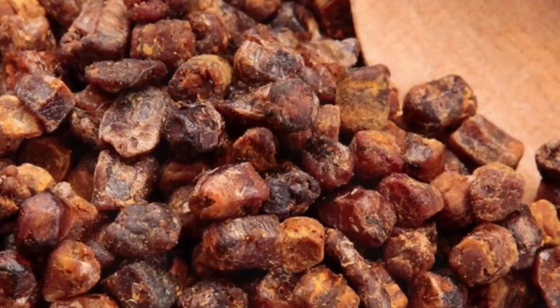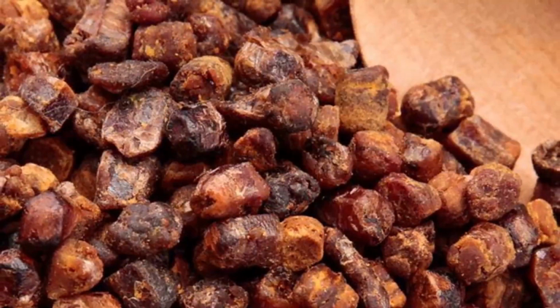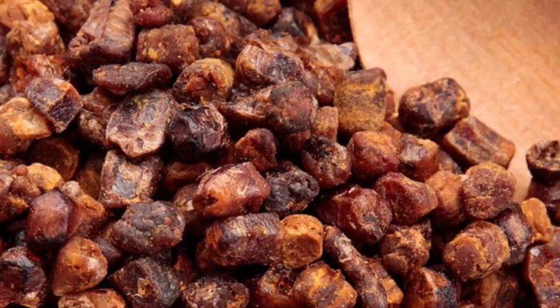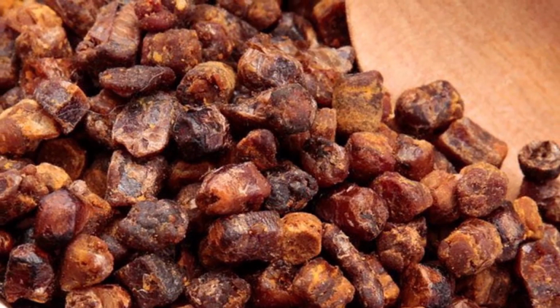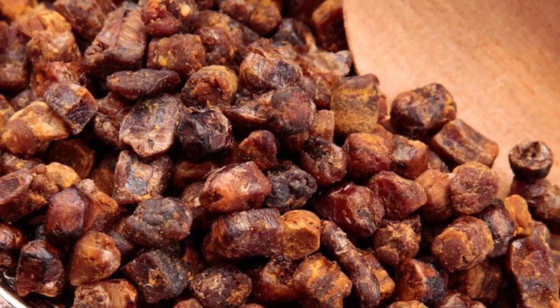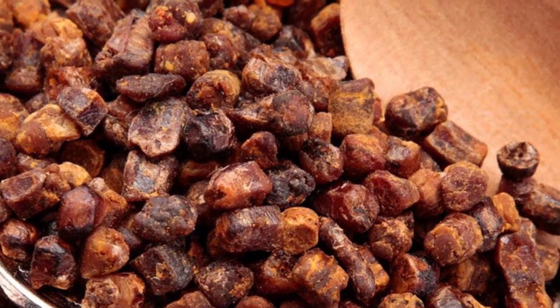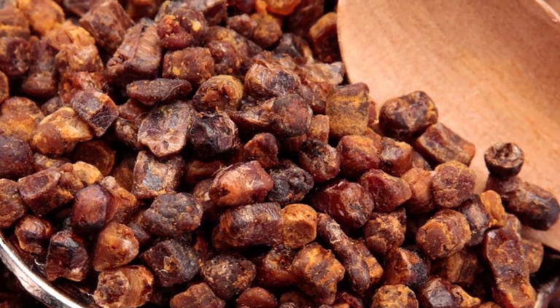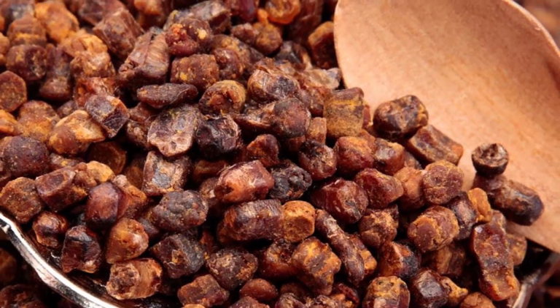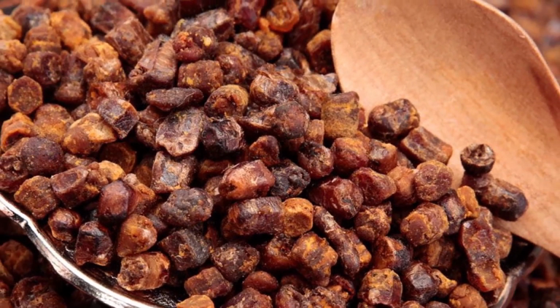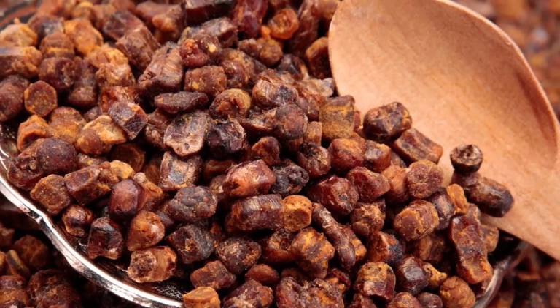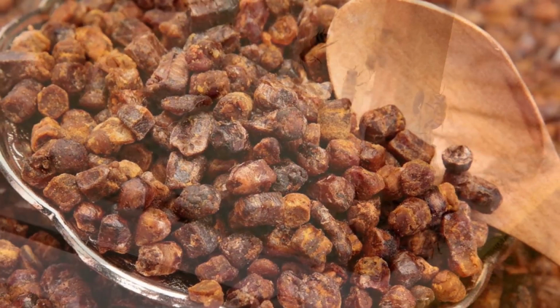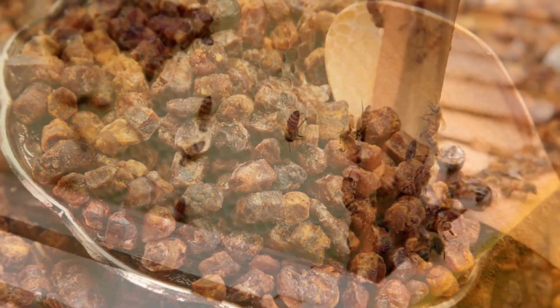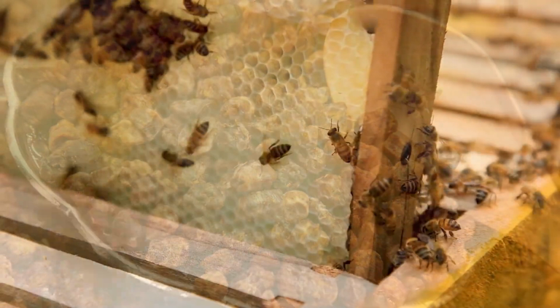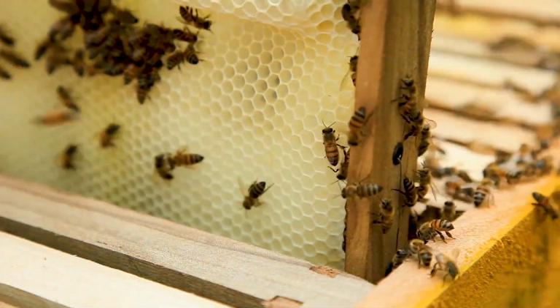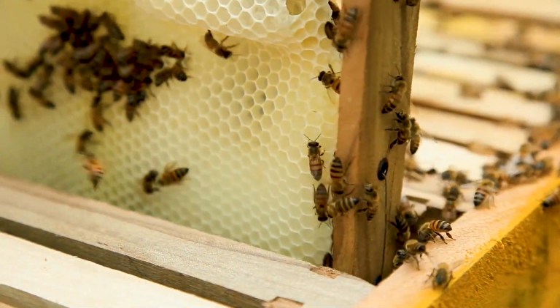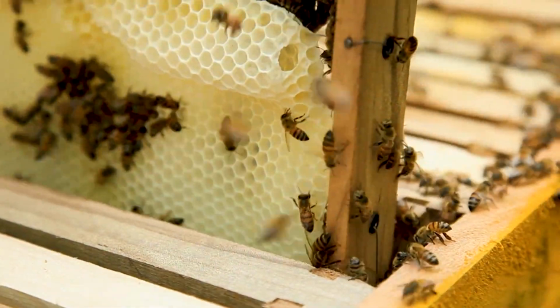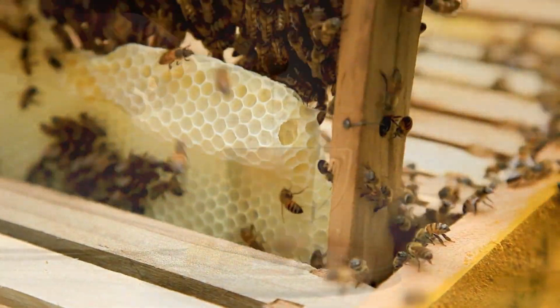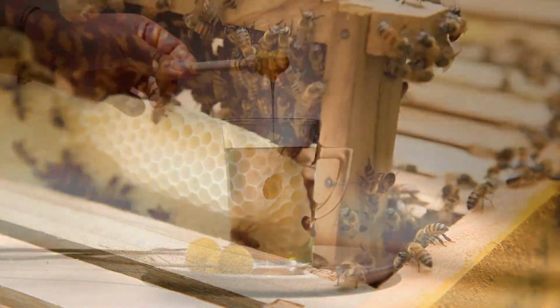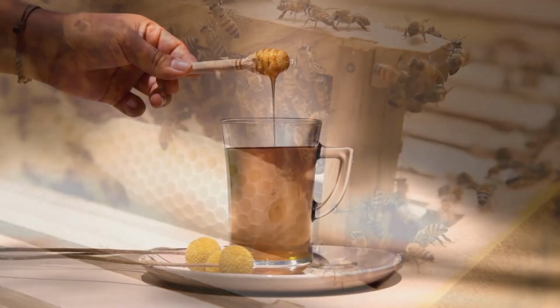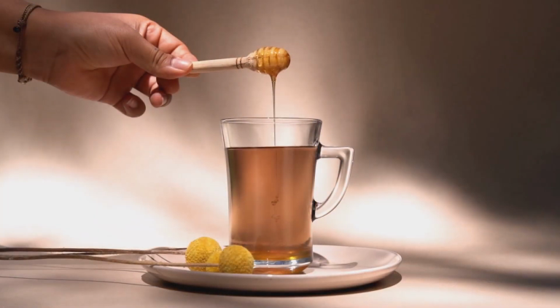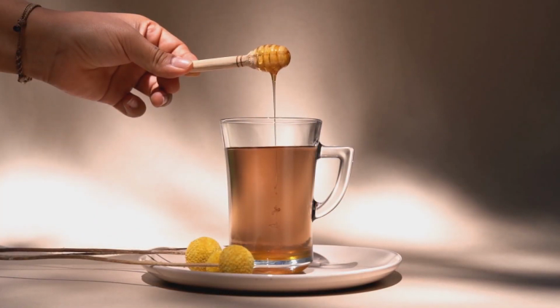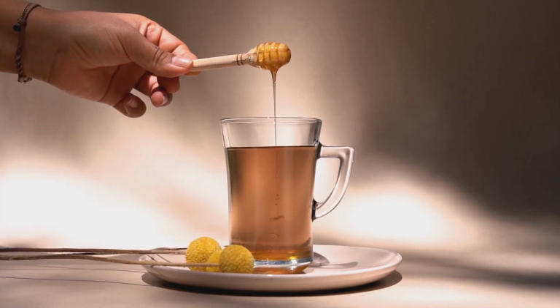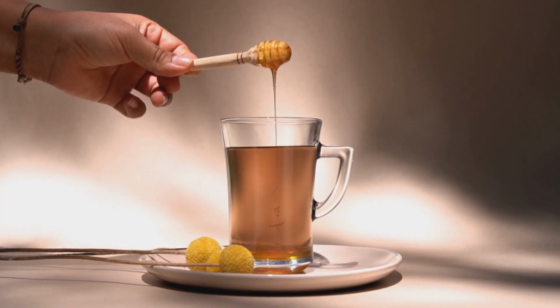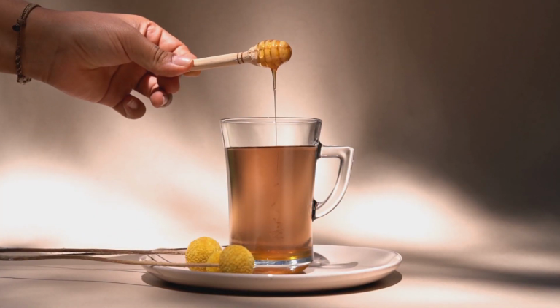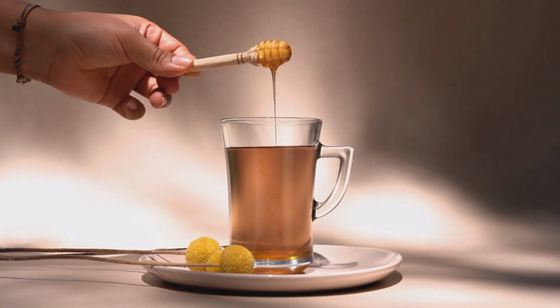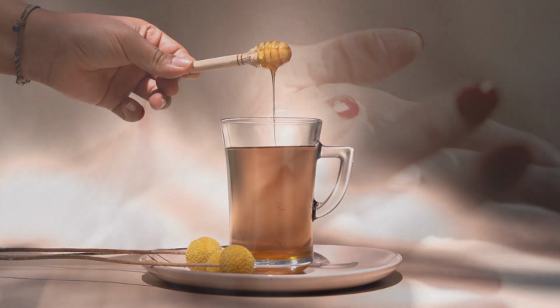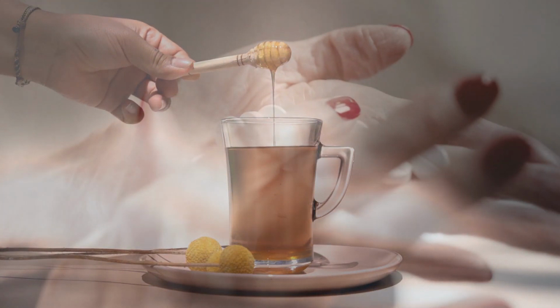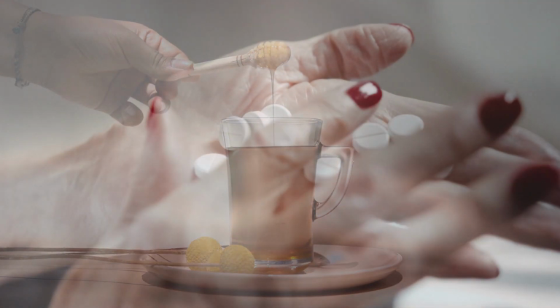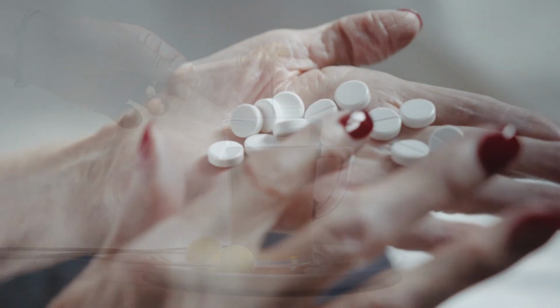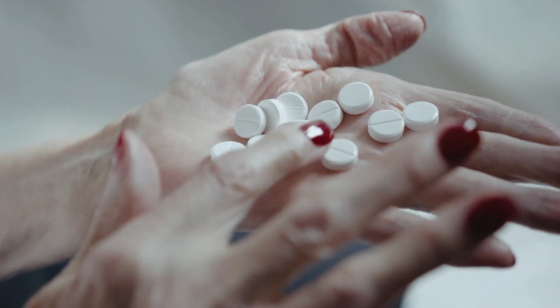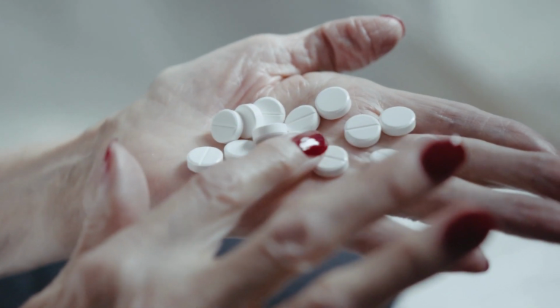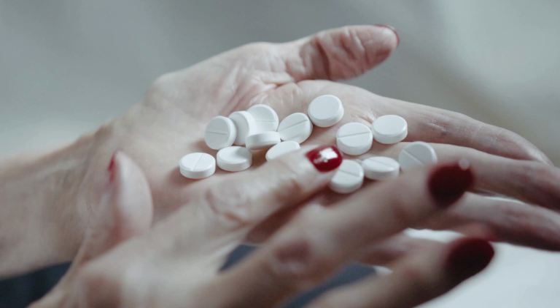Suggested usage: take one teaspoon of bee bread mixture three times a day prior to food, for improving the nervous and endocrine system, hemoglobin level and immune system.